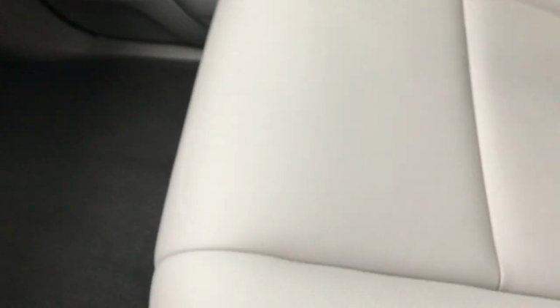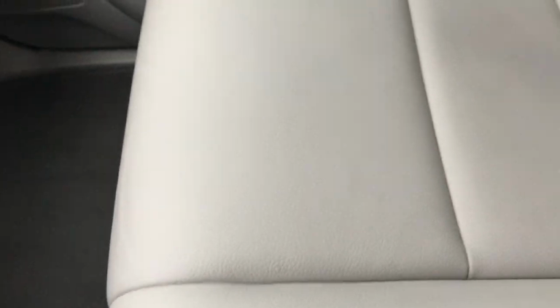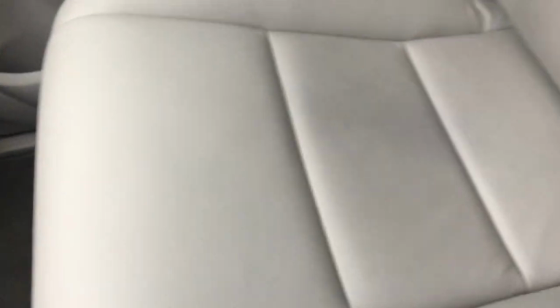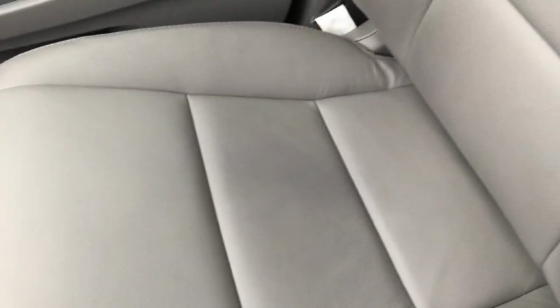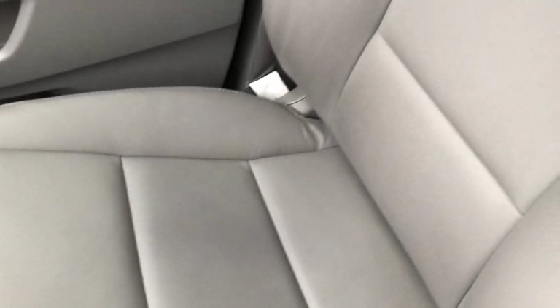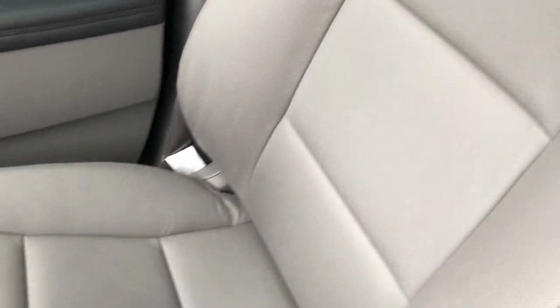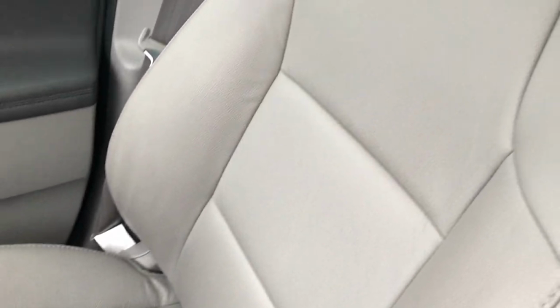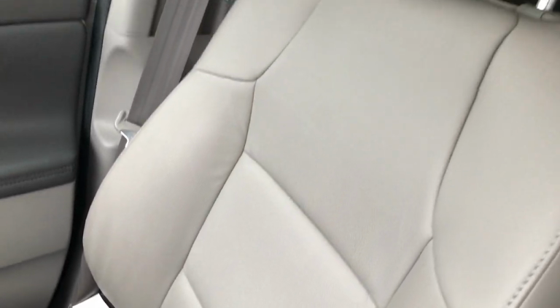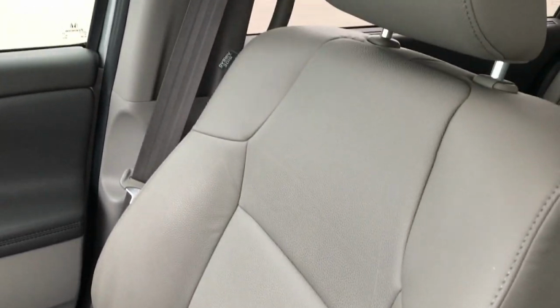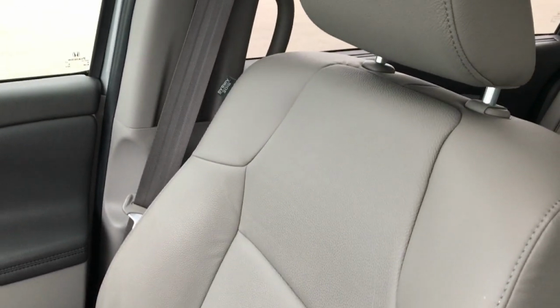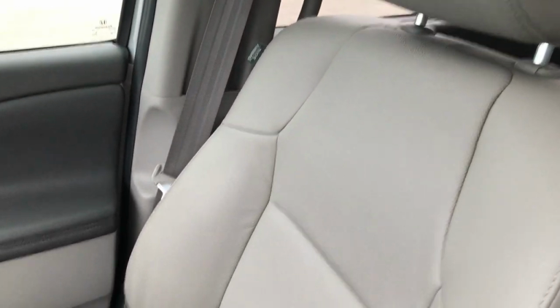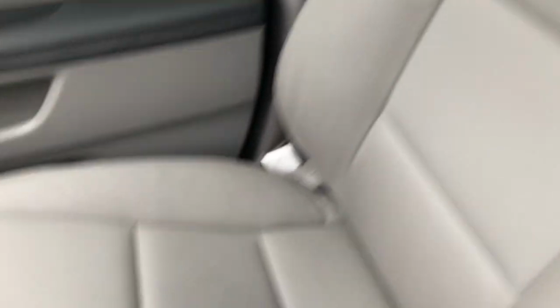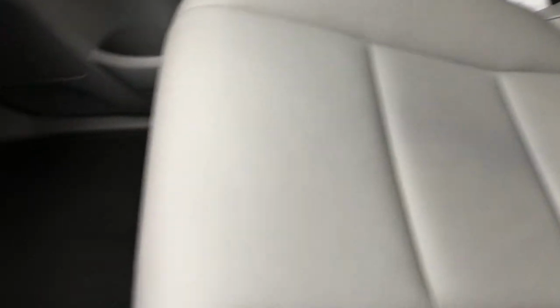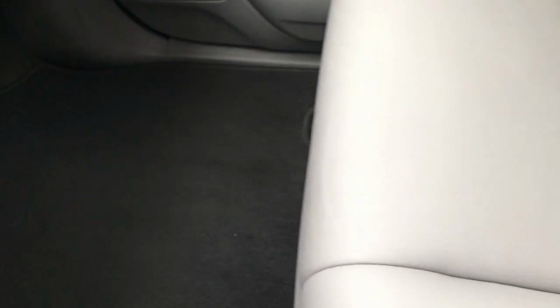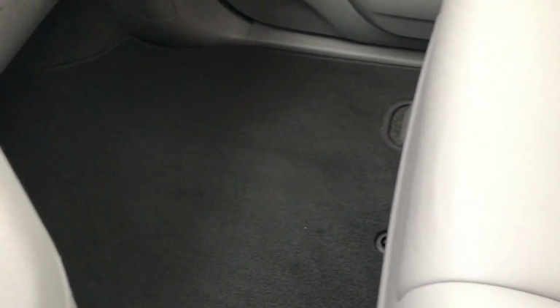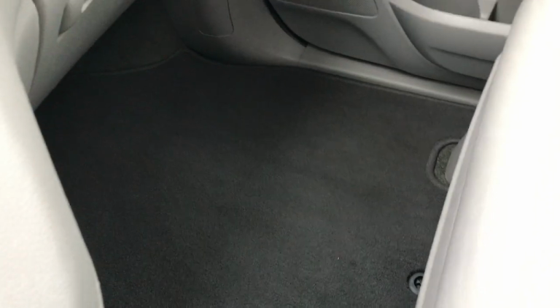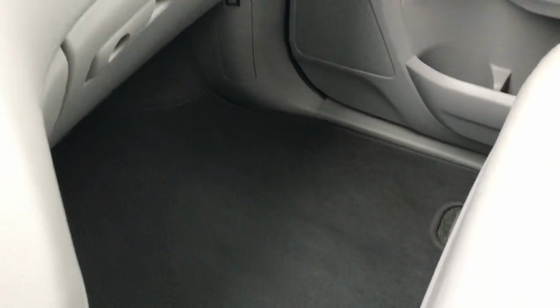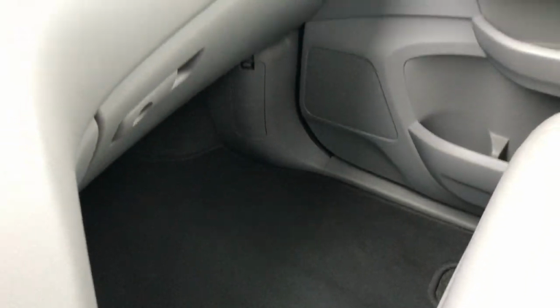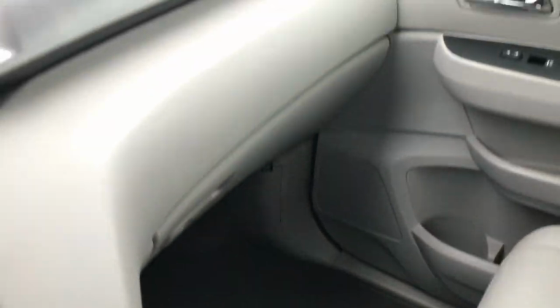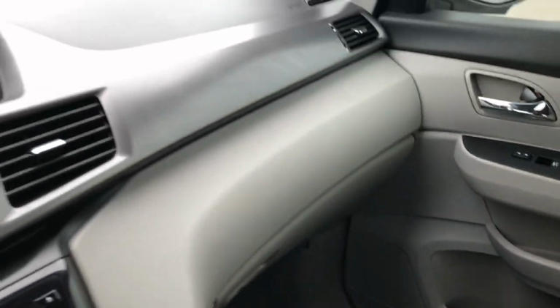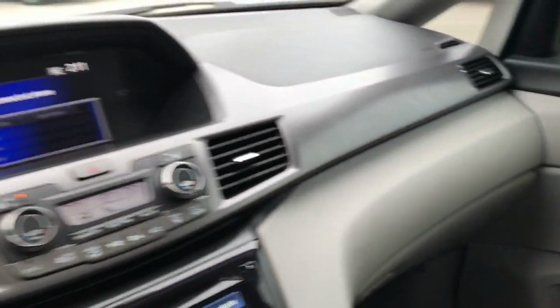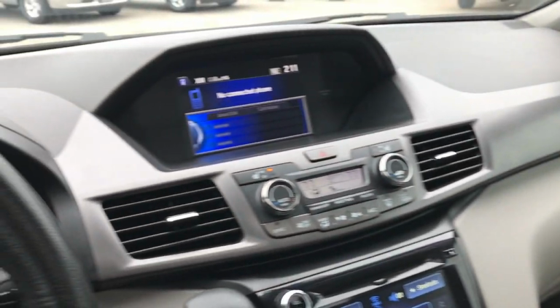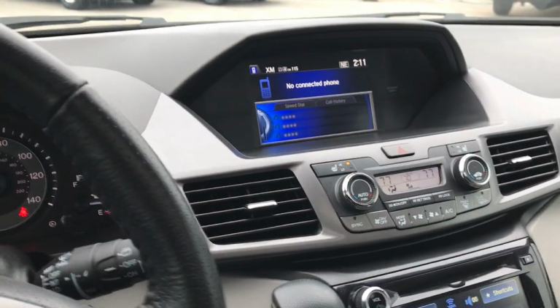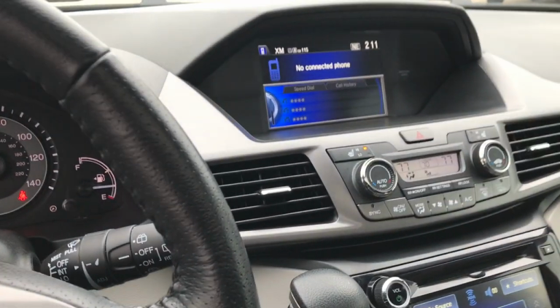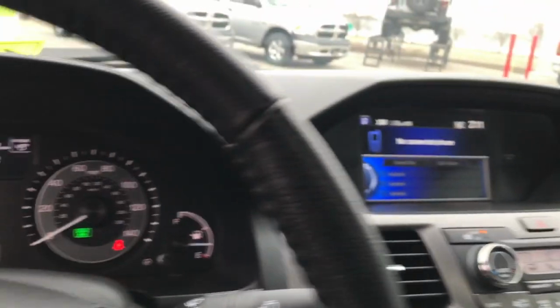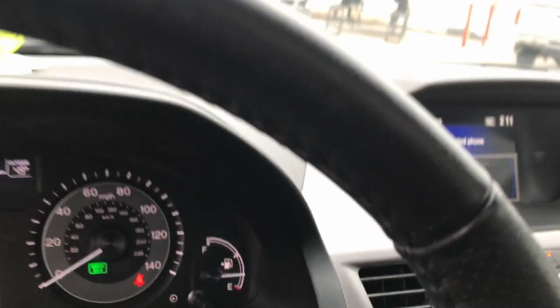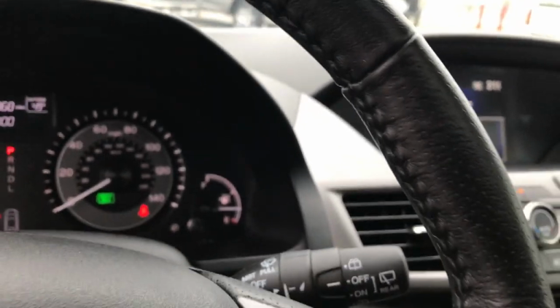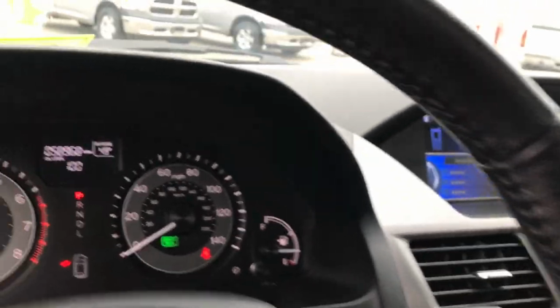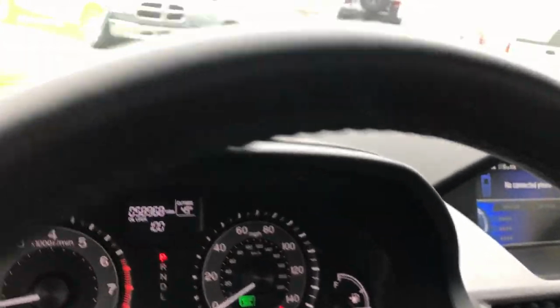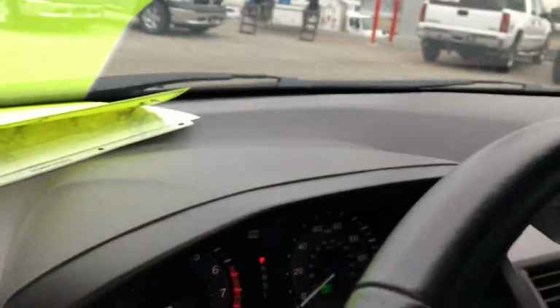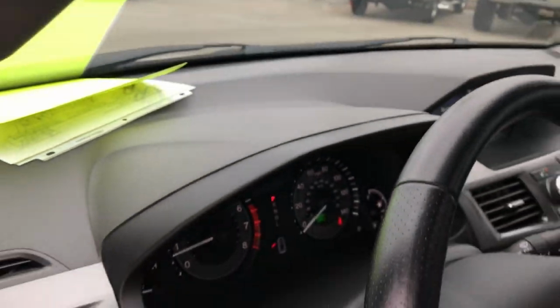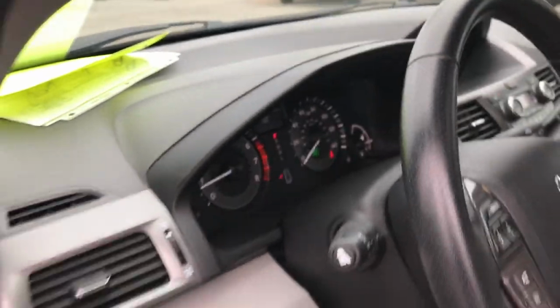The passenger seat is very clean as well — no rips or tears. This van has never been smoked in, is like new inside, and is very, very clean. We'll take a quick look at the back seats and then check out under the hood.